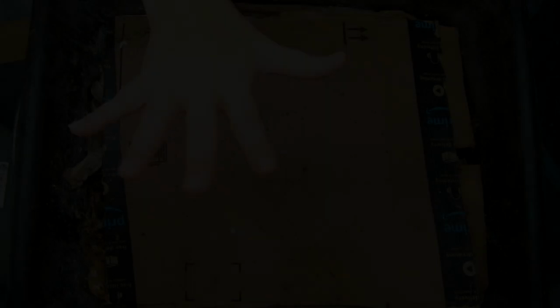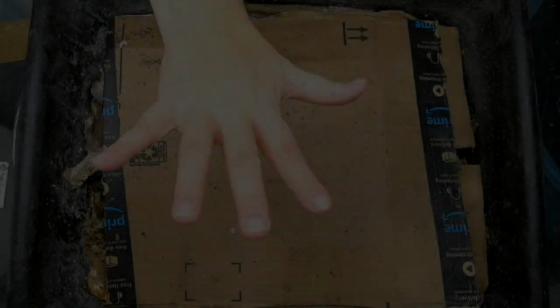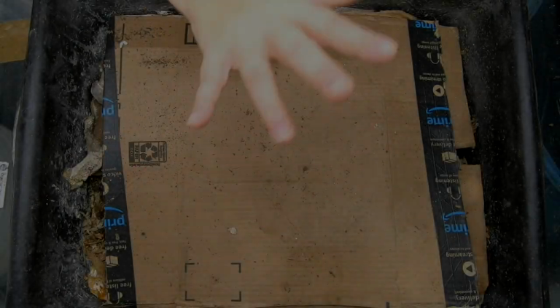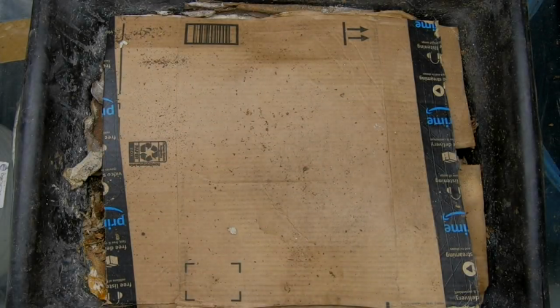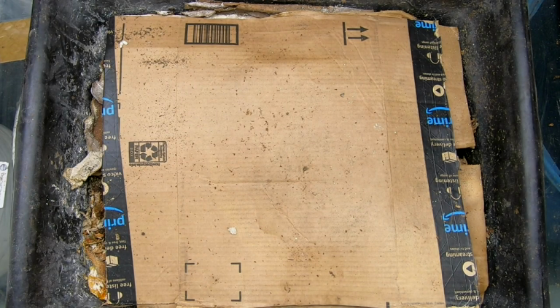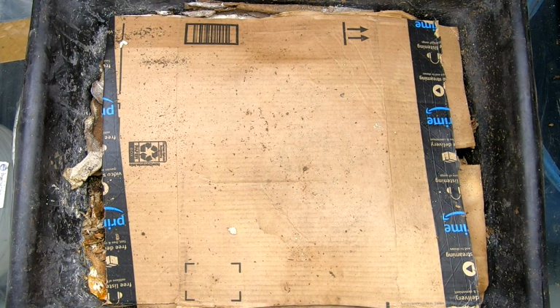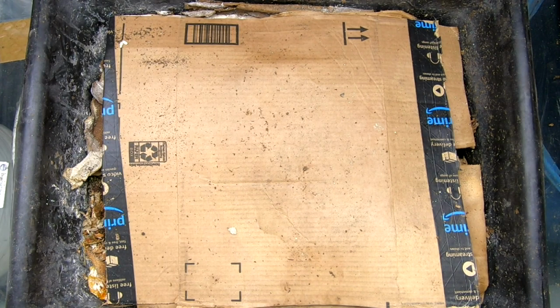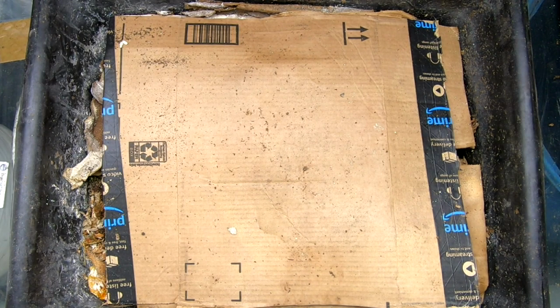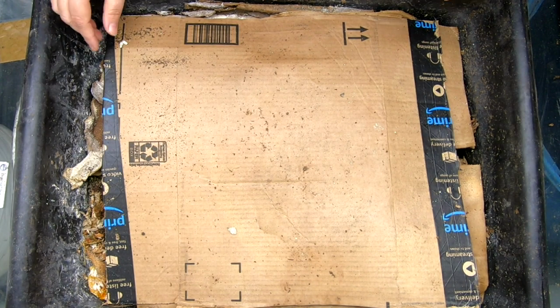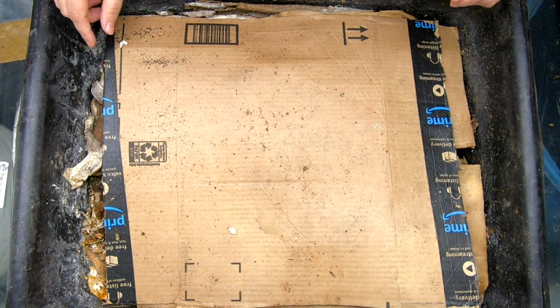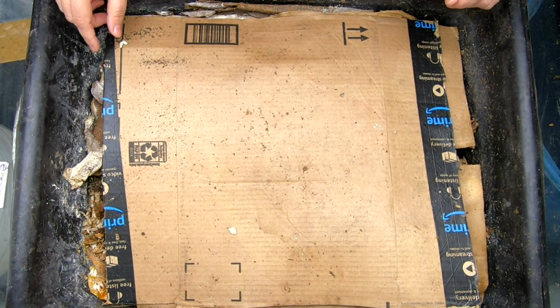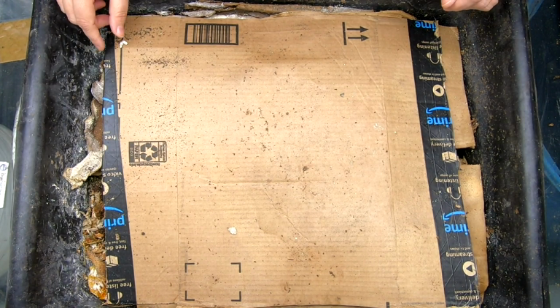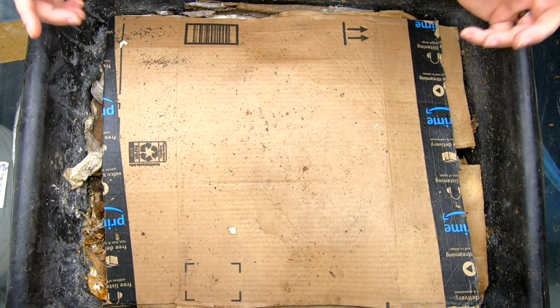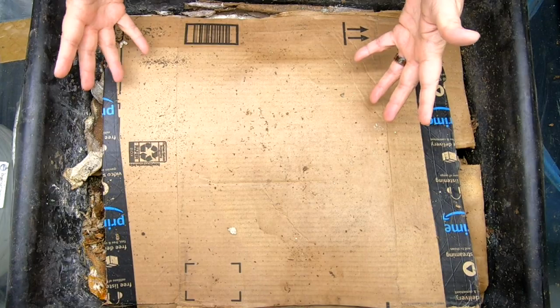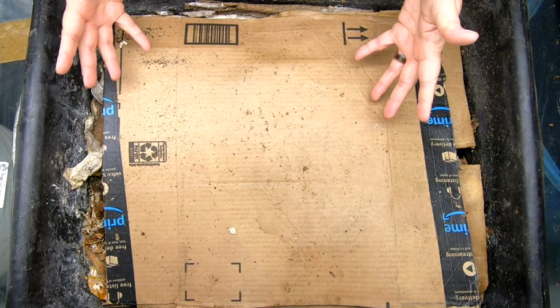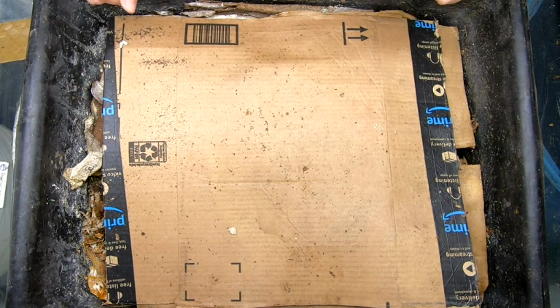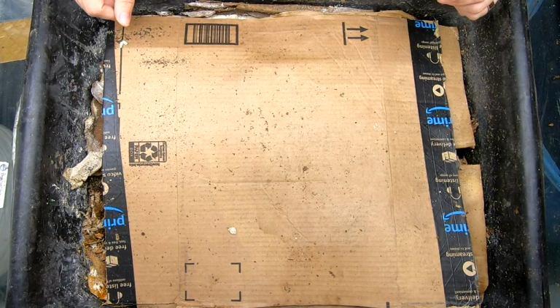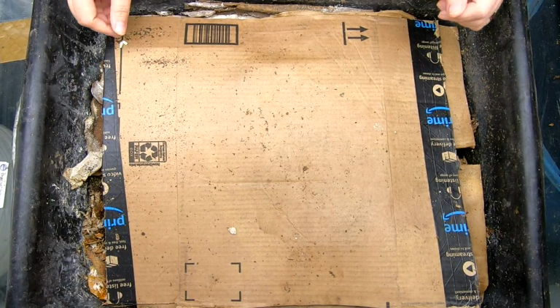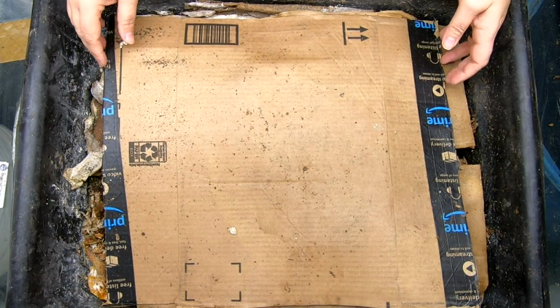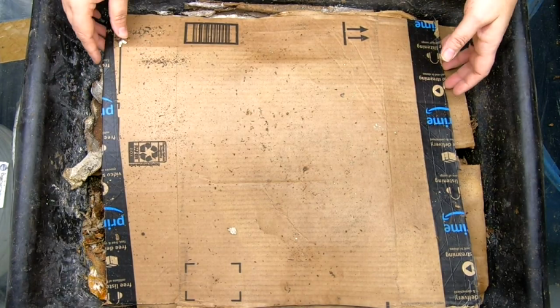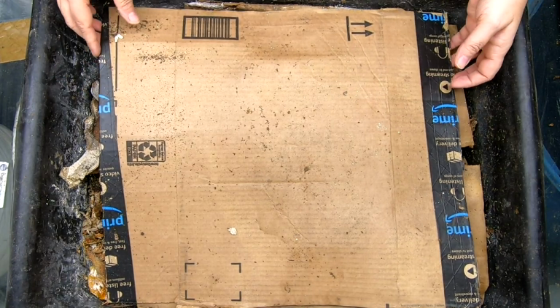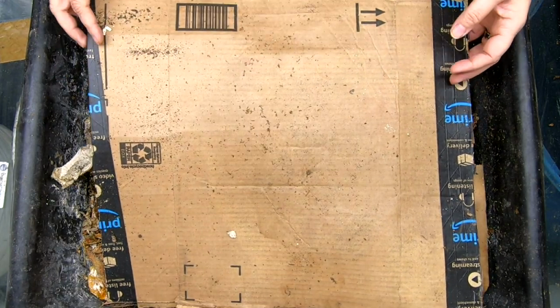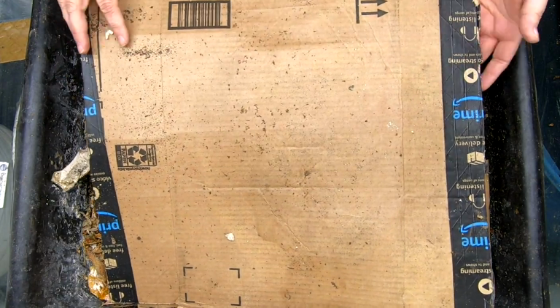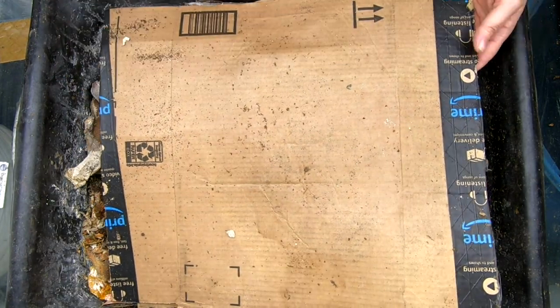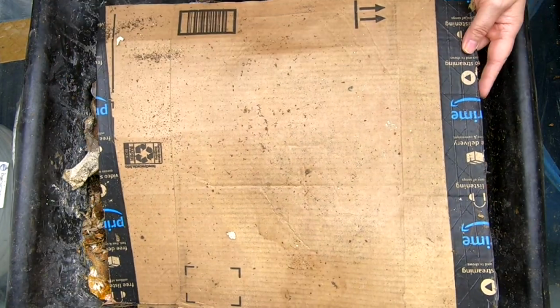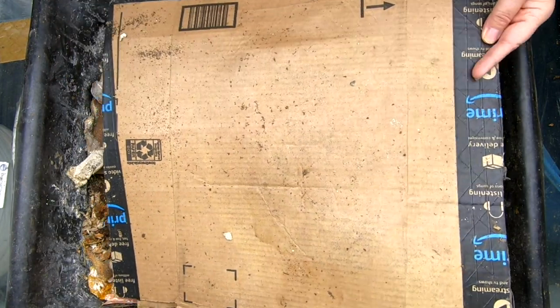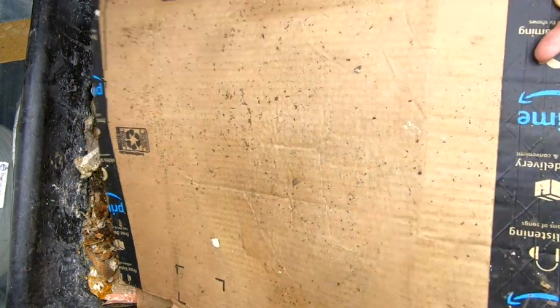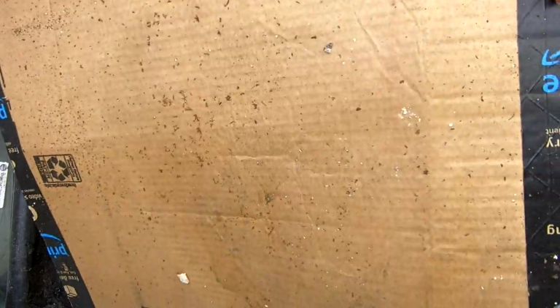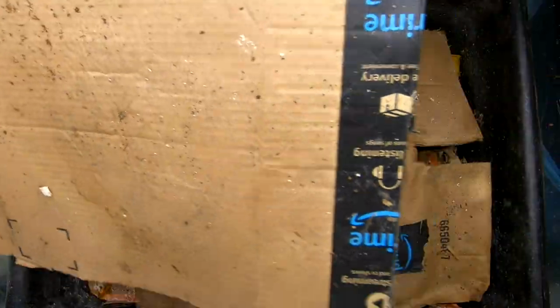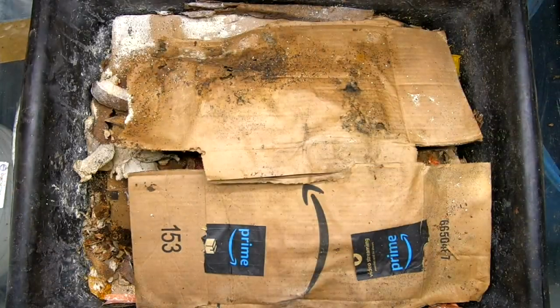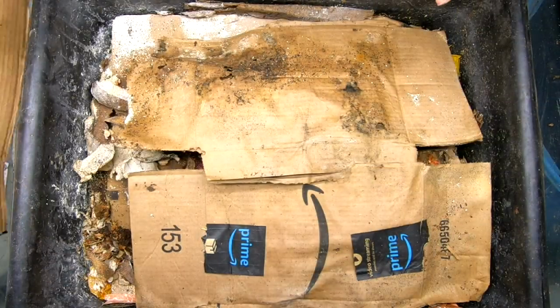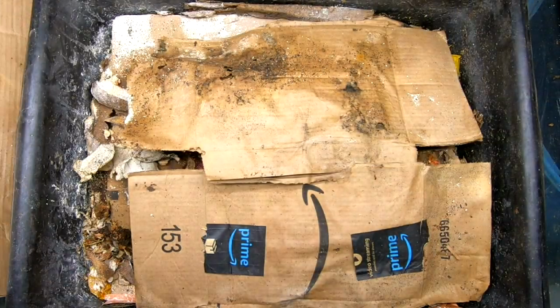Hey guys, it's Ann. Welcome to the channel. And today we're going to take a look in on the lasagna bin. It's been two weeks, so let's see what it's up to.